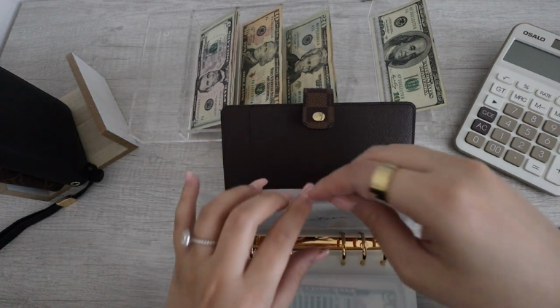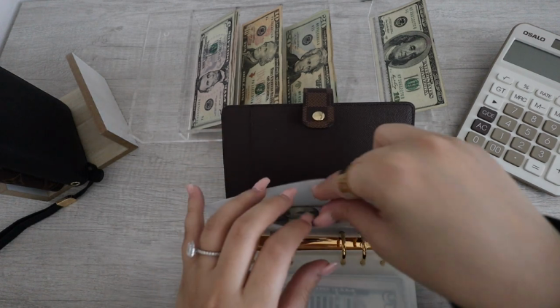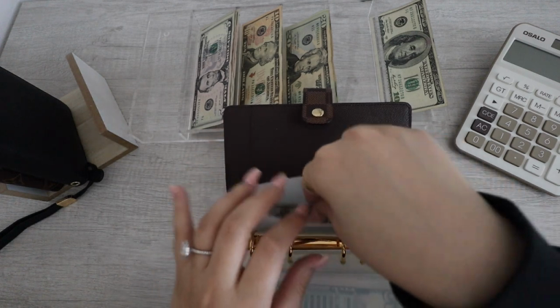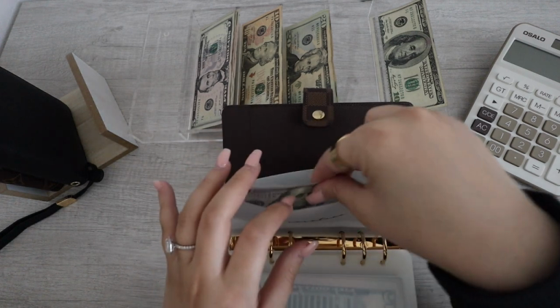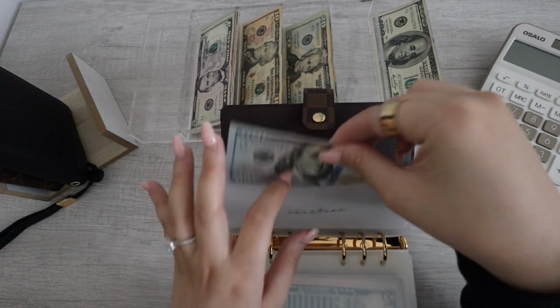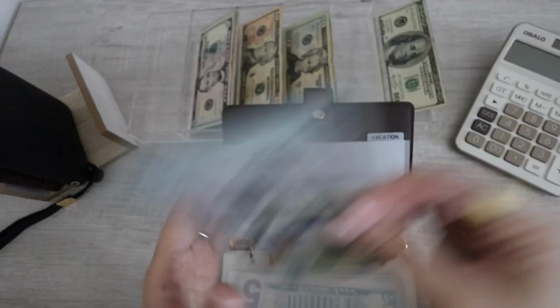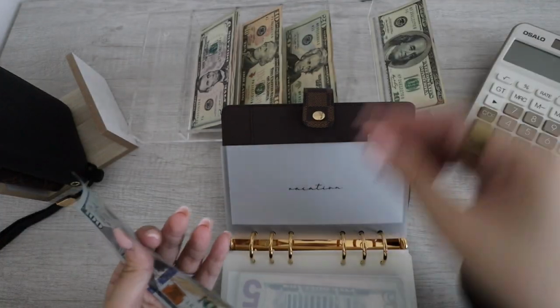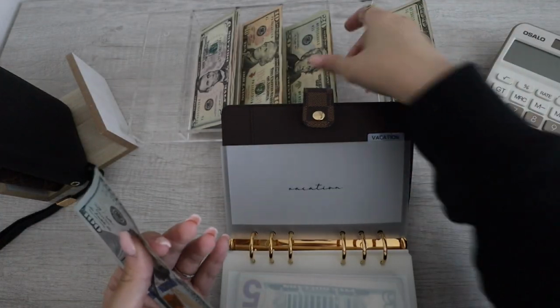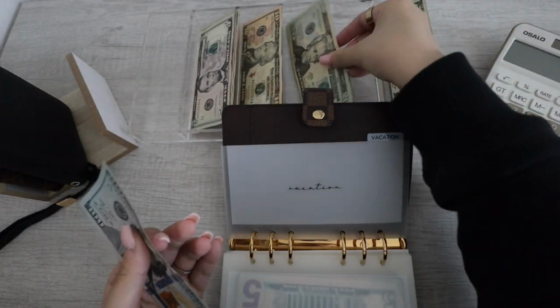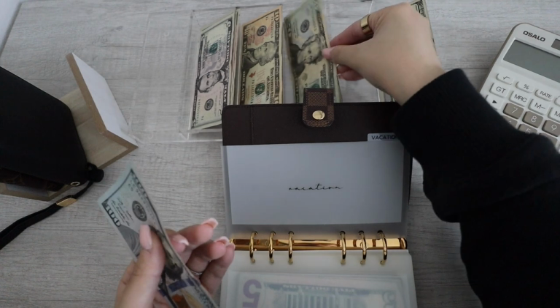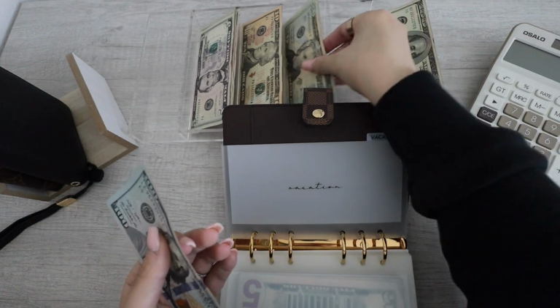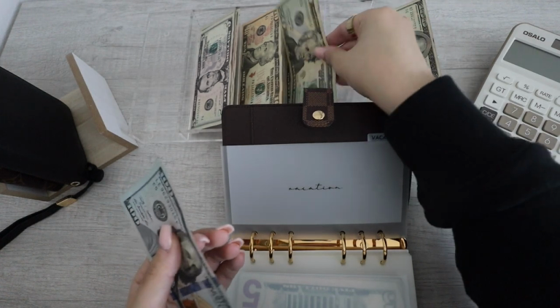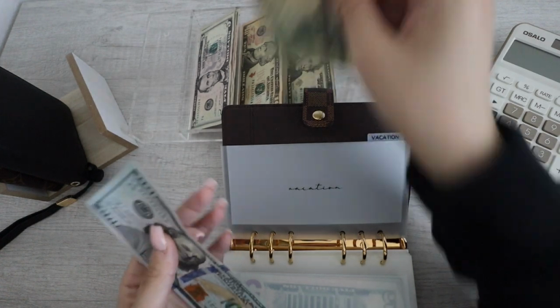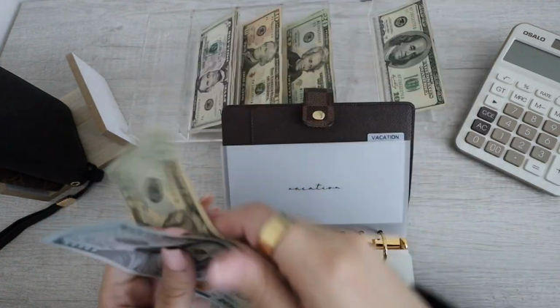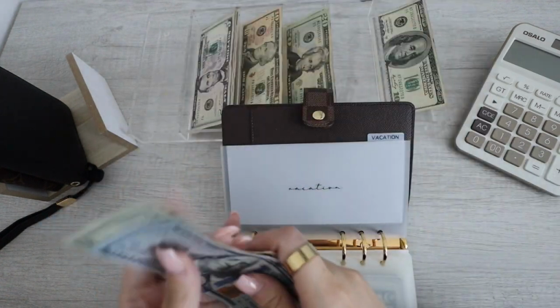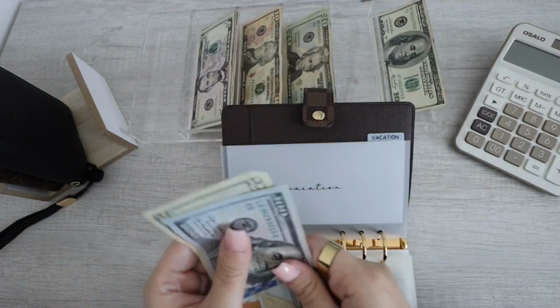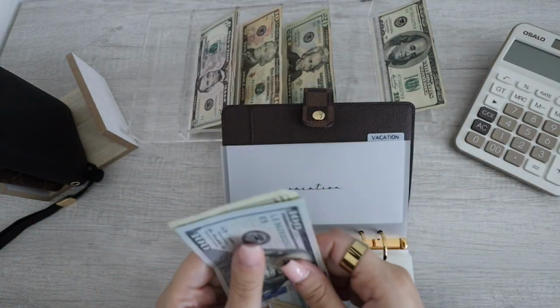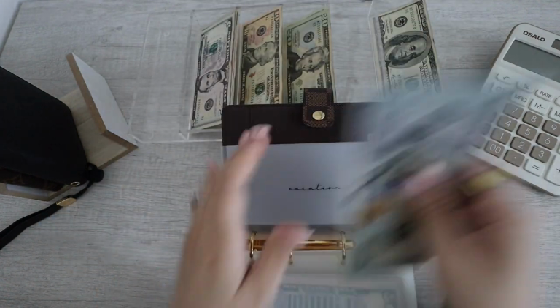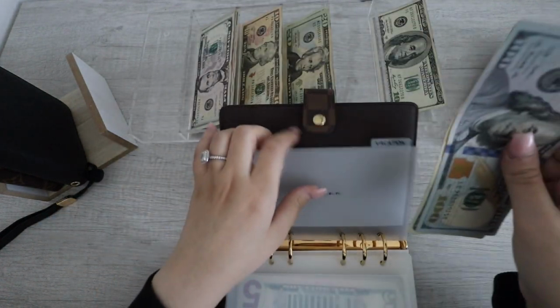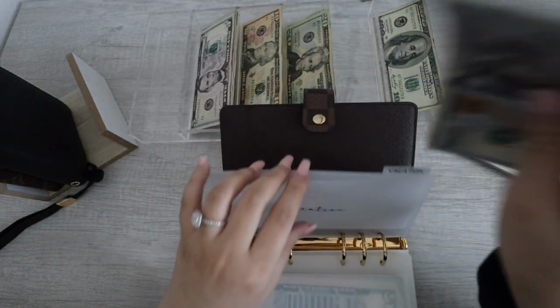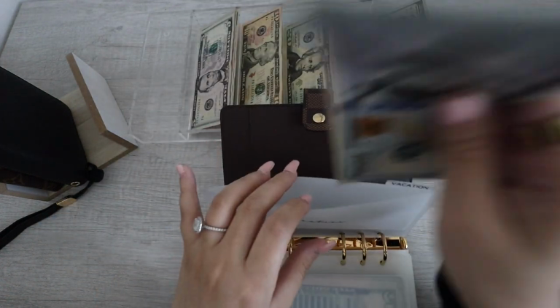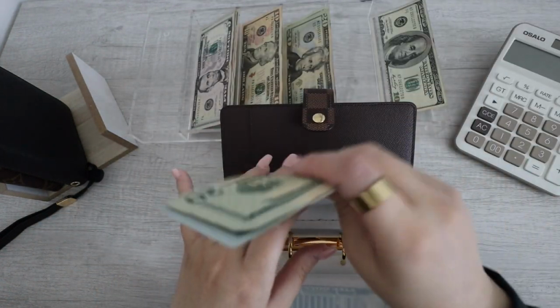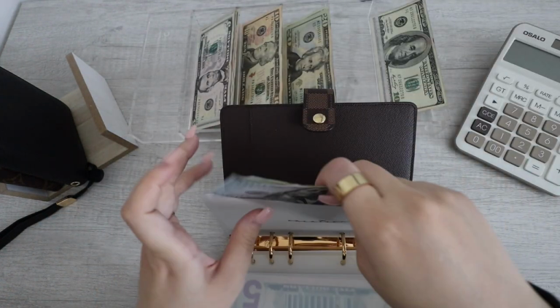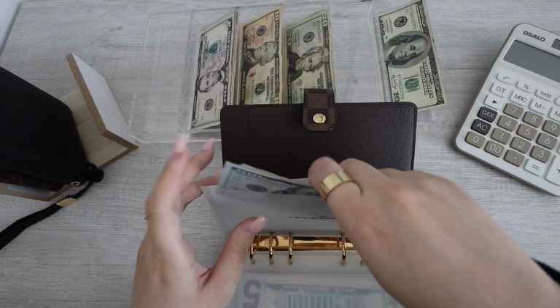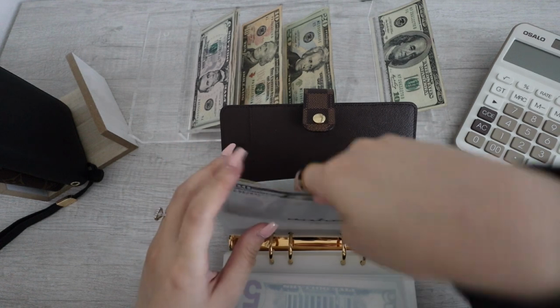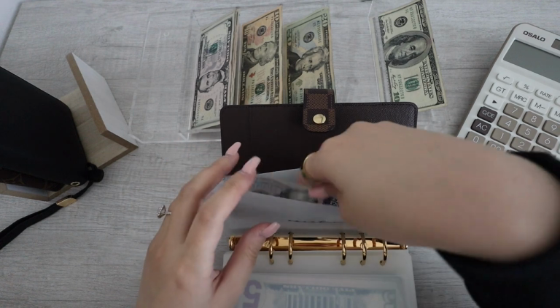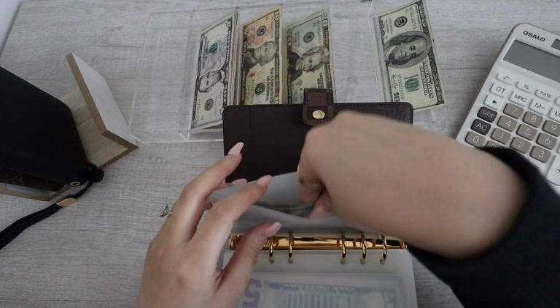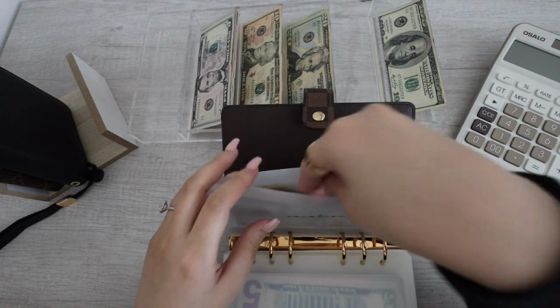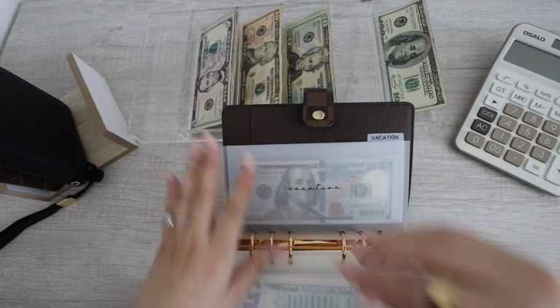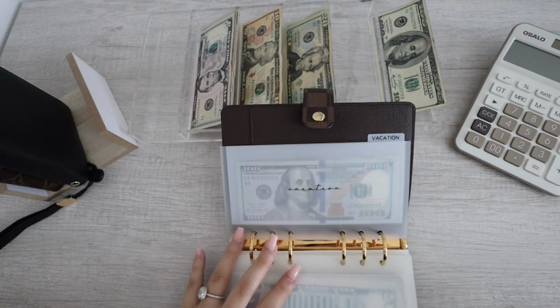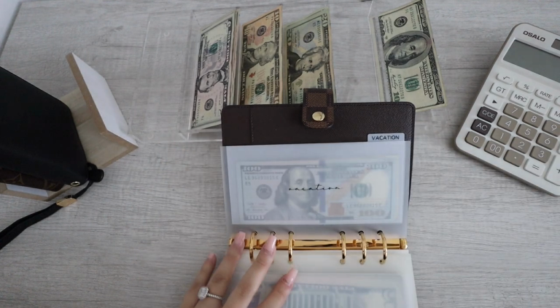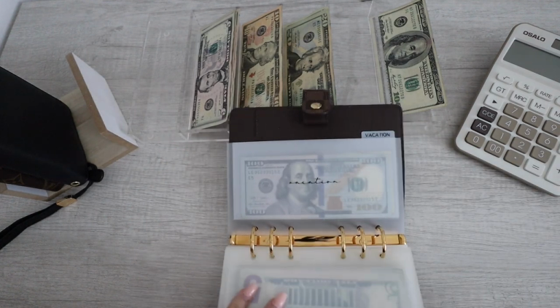Next up for vacation. Vacation has $100. I'm putting in $20, so now it has $120. This binder is now all done.